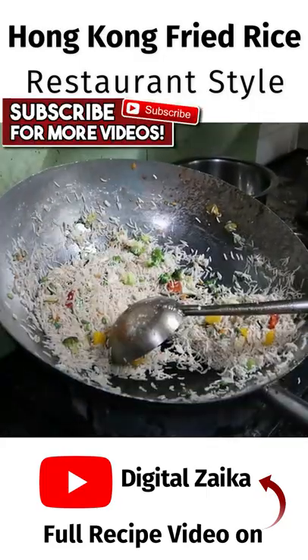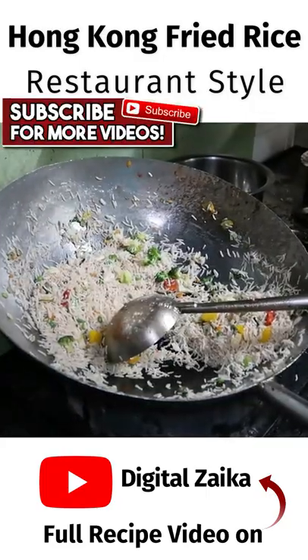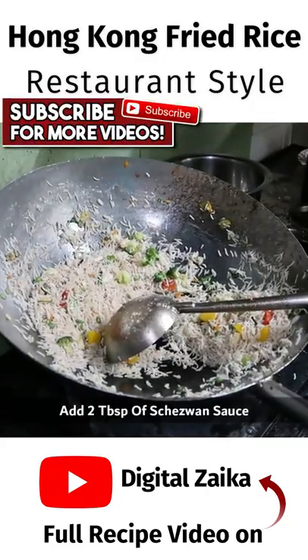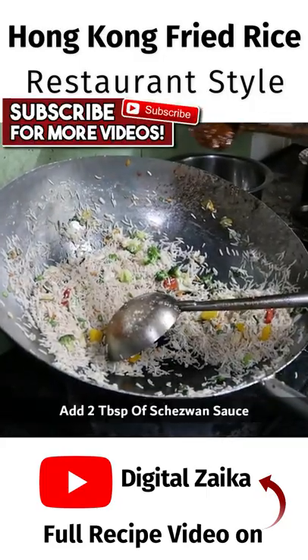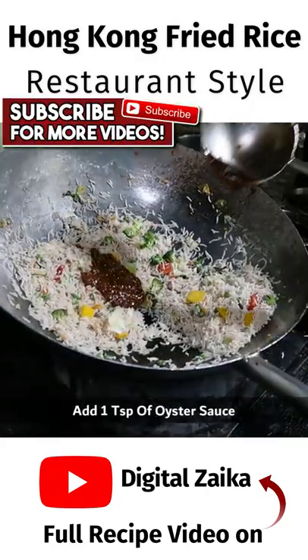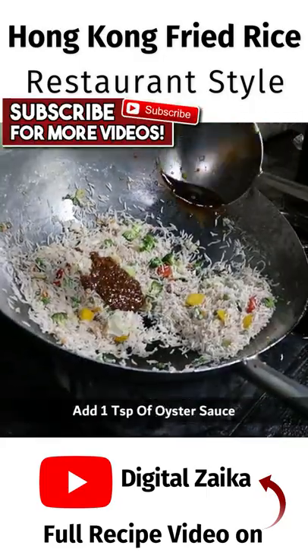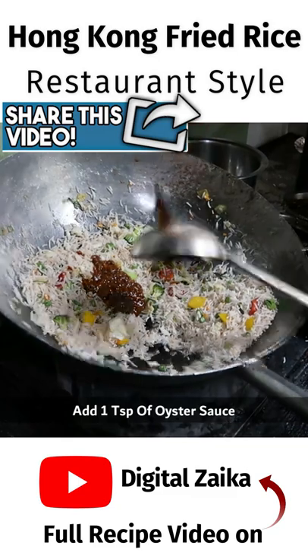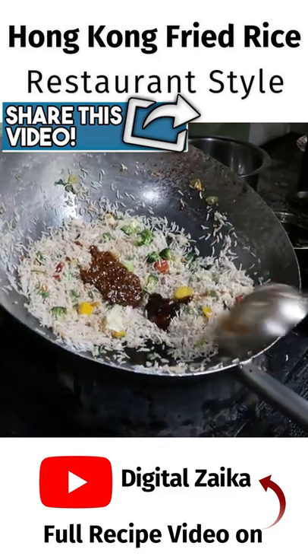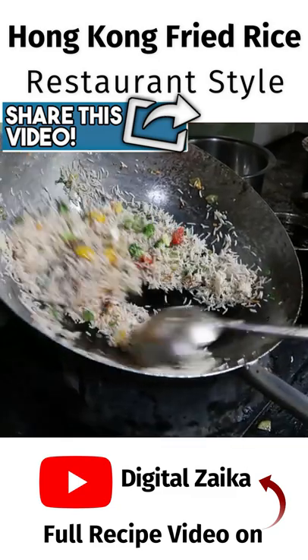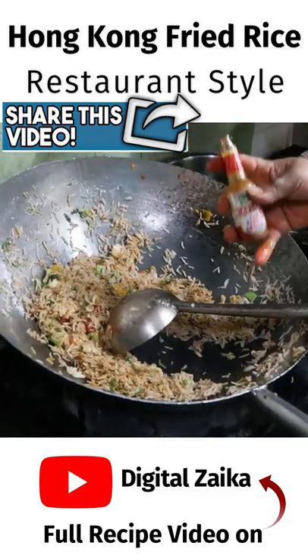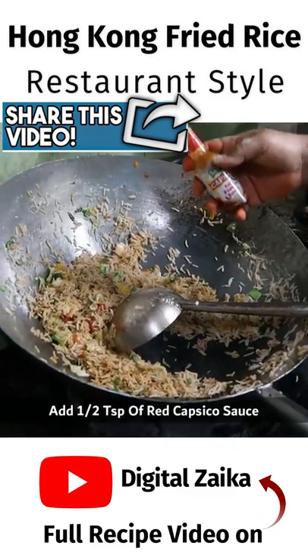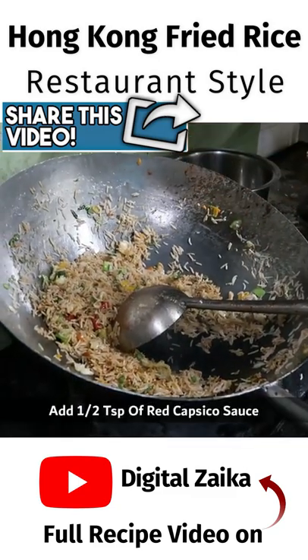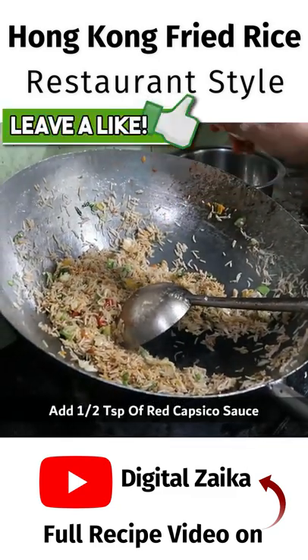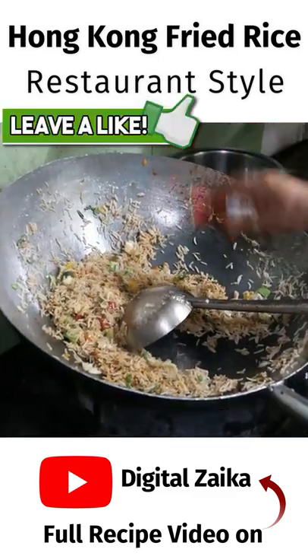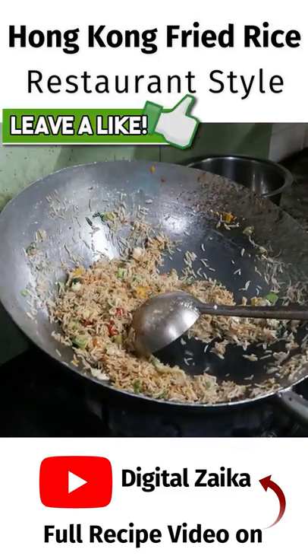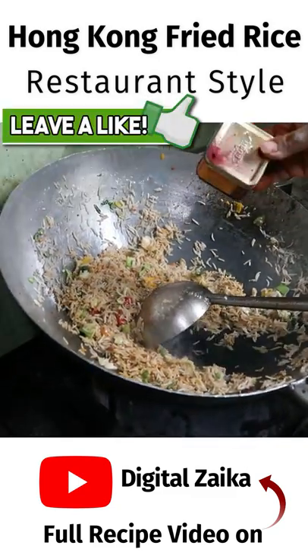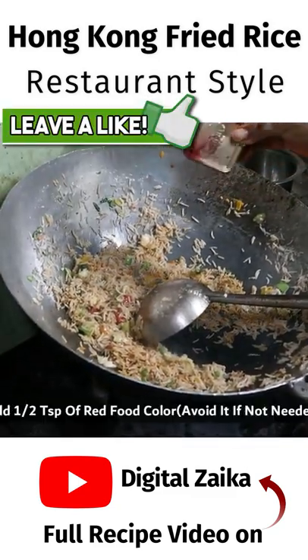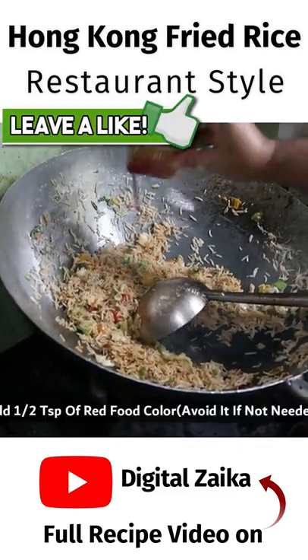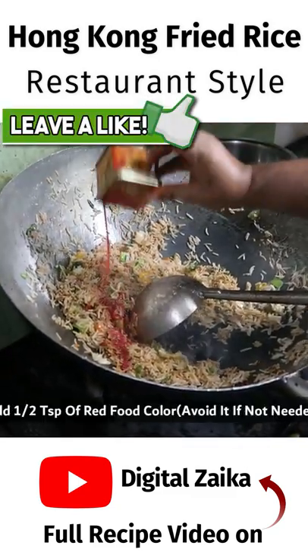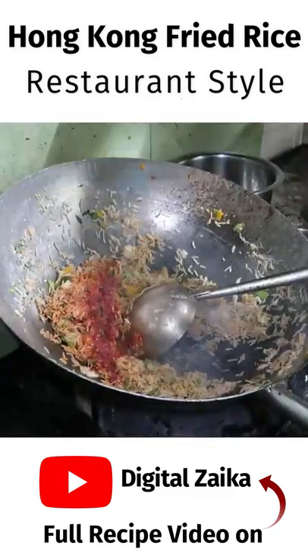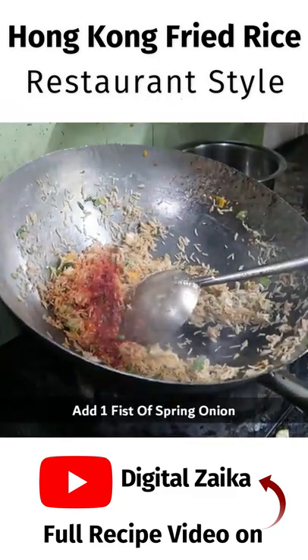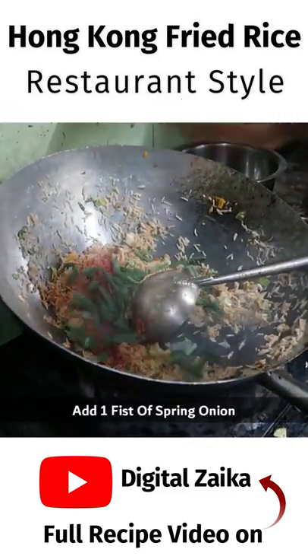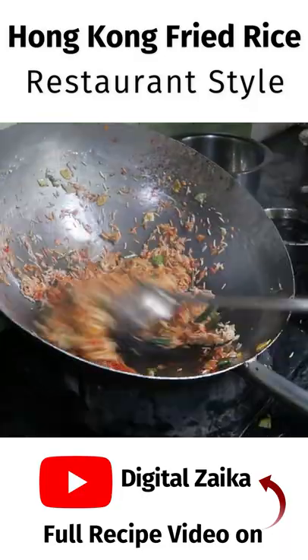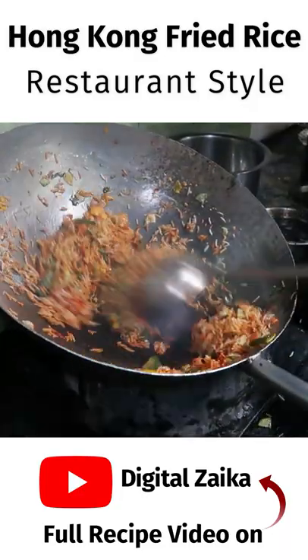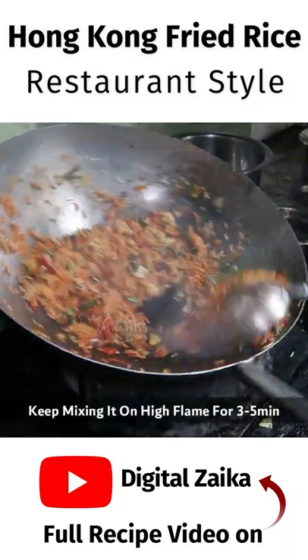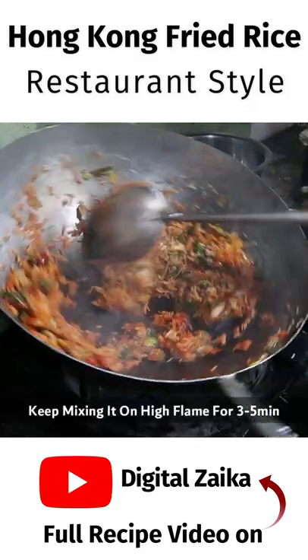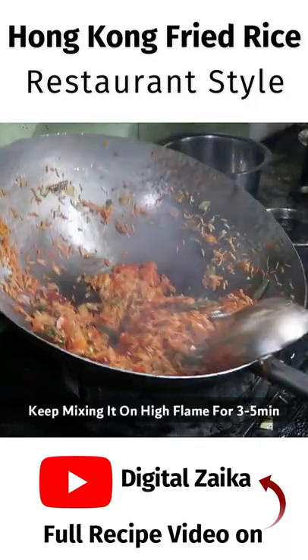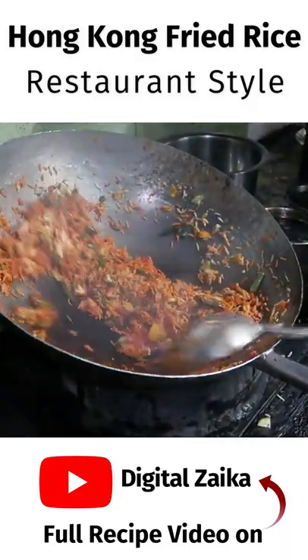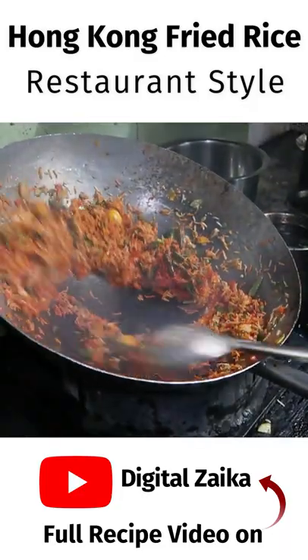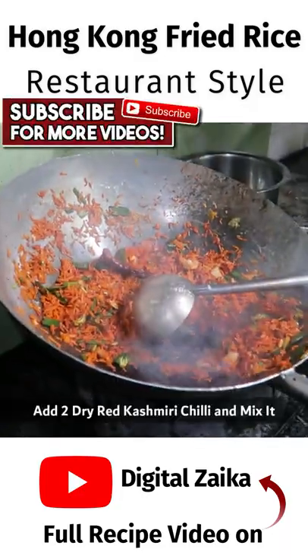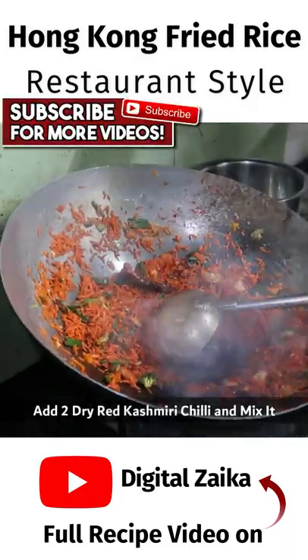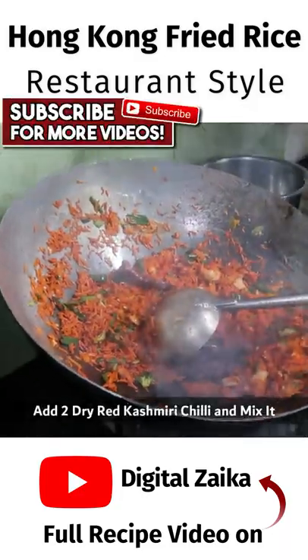Now we will add soy sauce and oyster sauce. We will add red capsicum and spring onion. We will mix it well and add red Kashmiri mix.